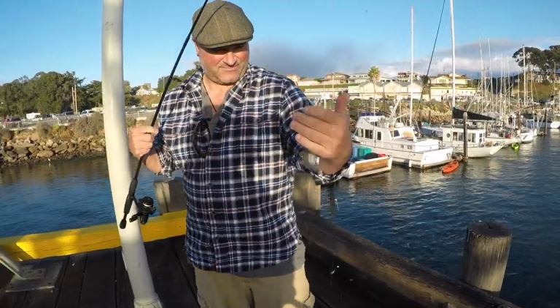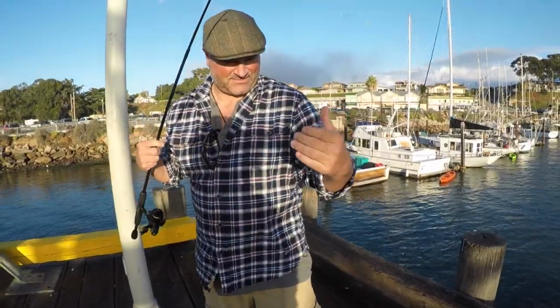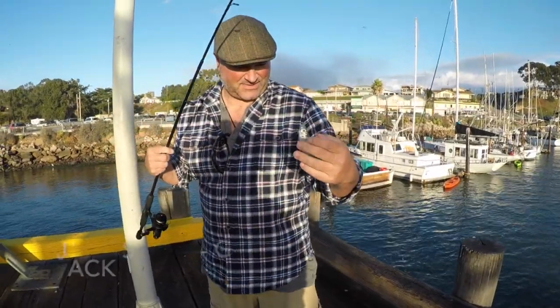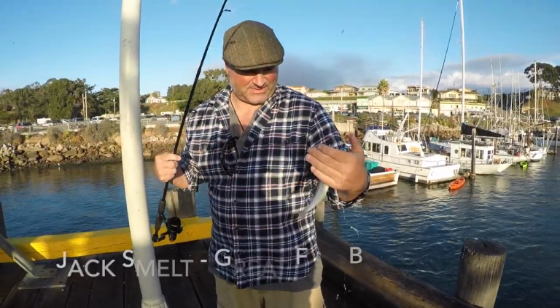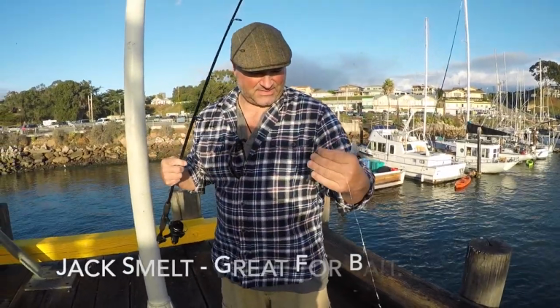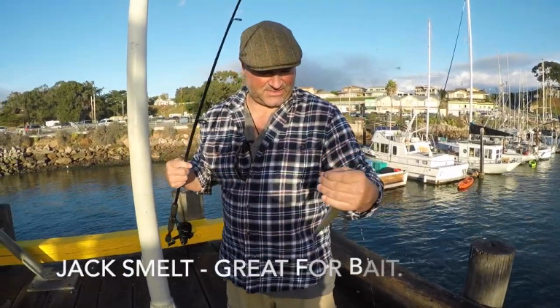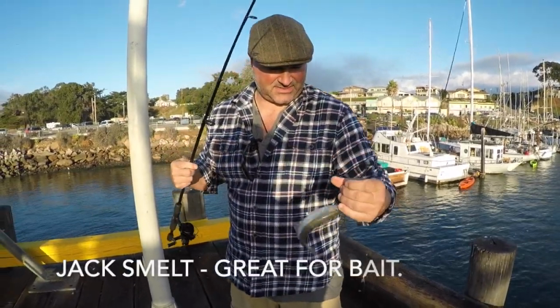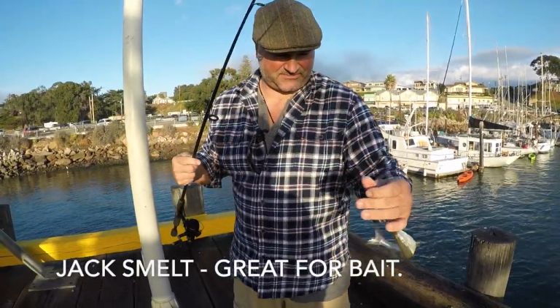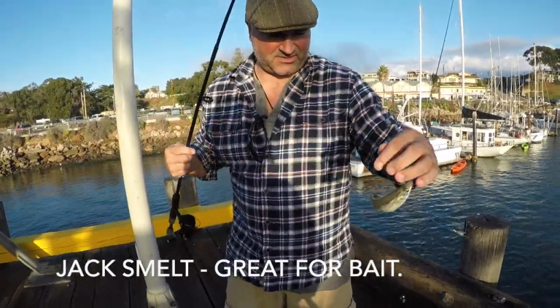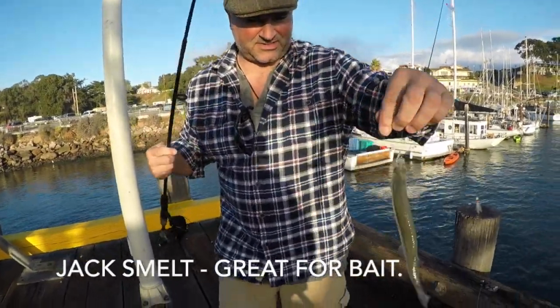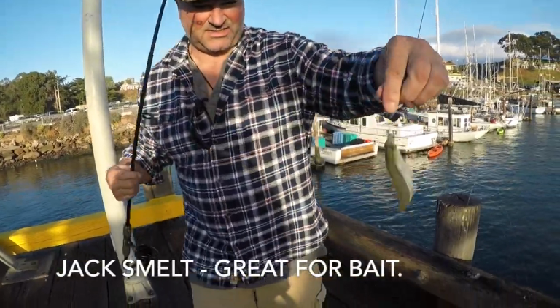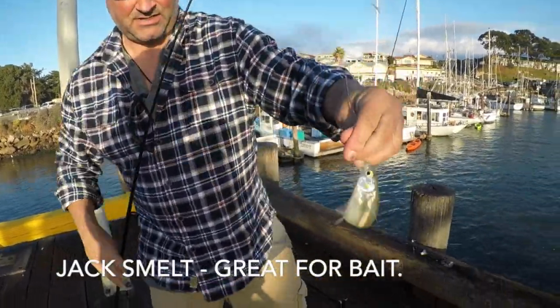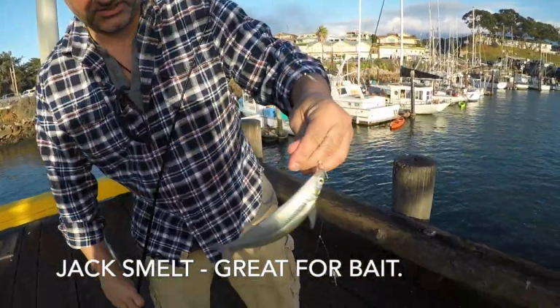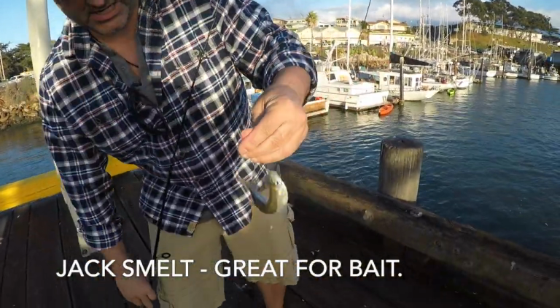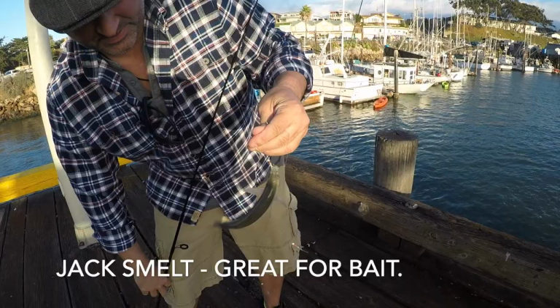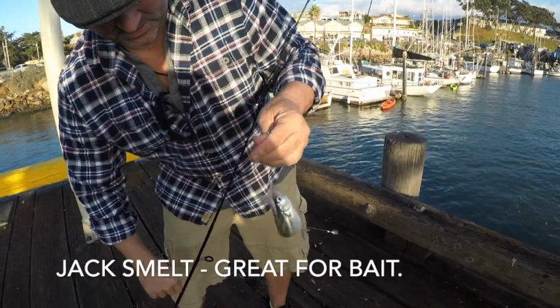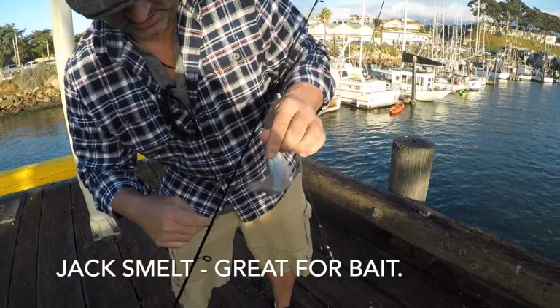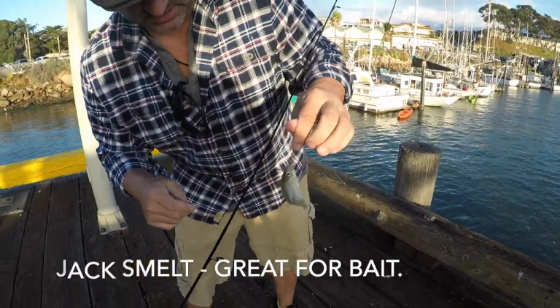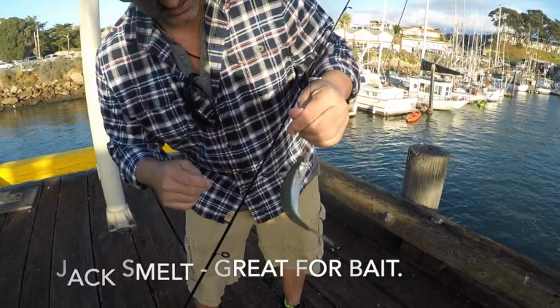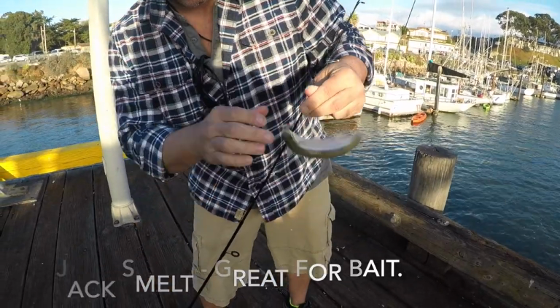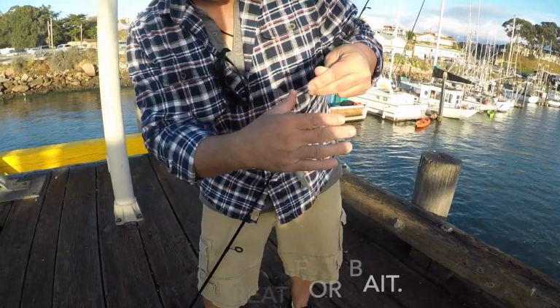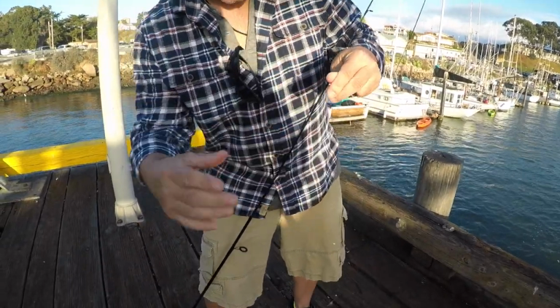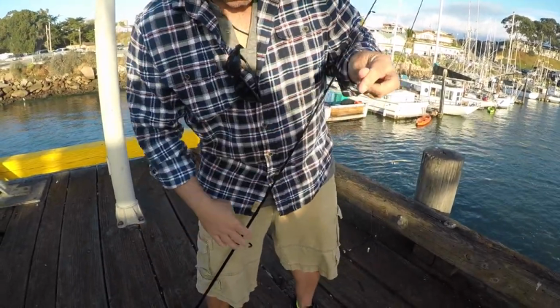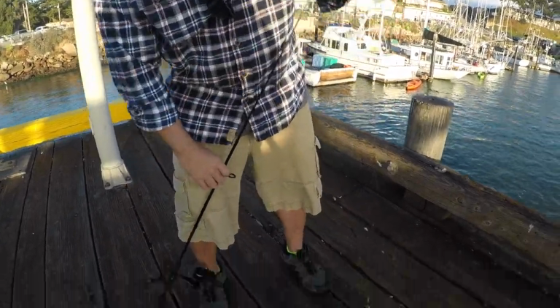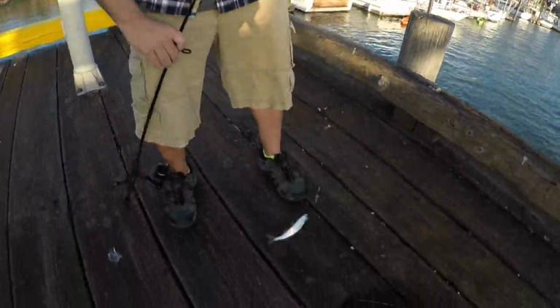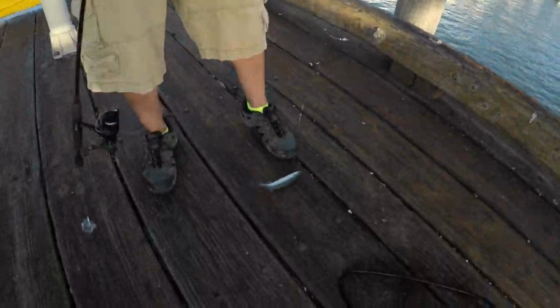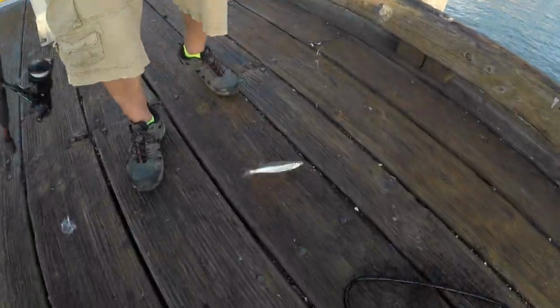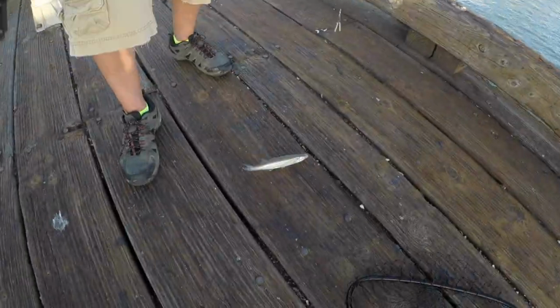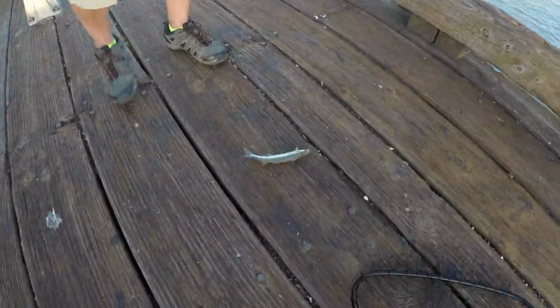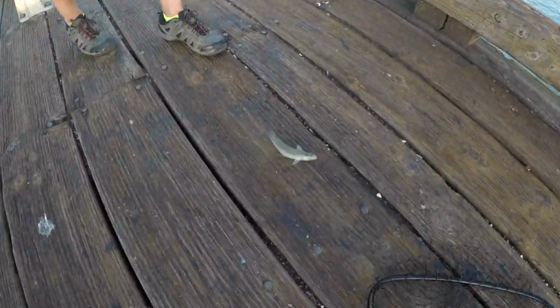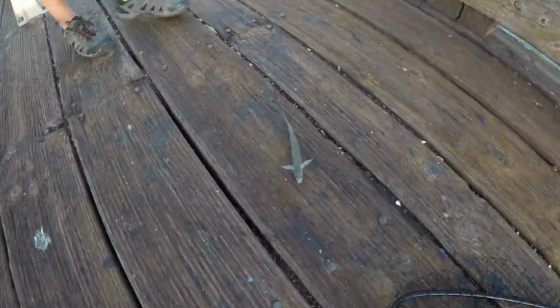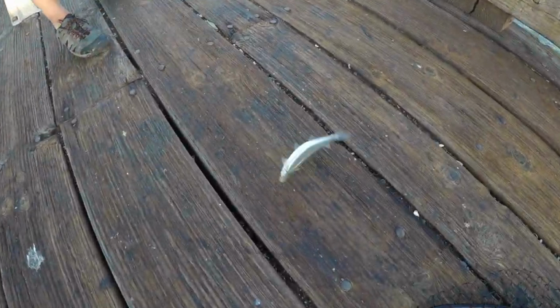What do you have there, Ray? This is a smelt. I think it's a jack smelt. Not very good for eating. We'll use that for bacon.